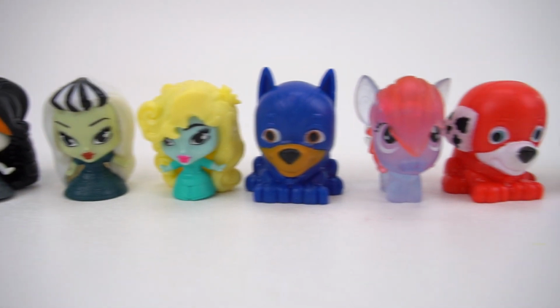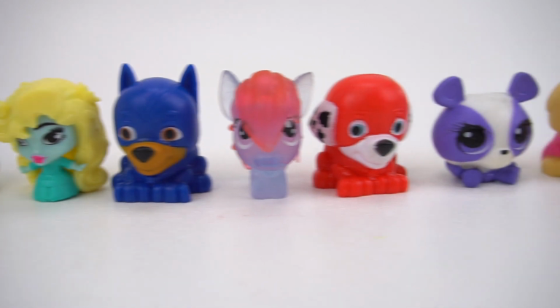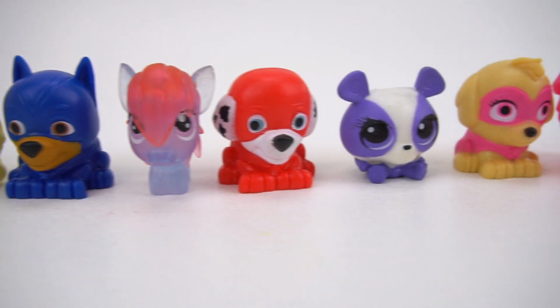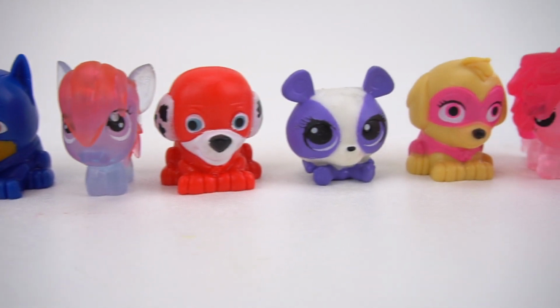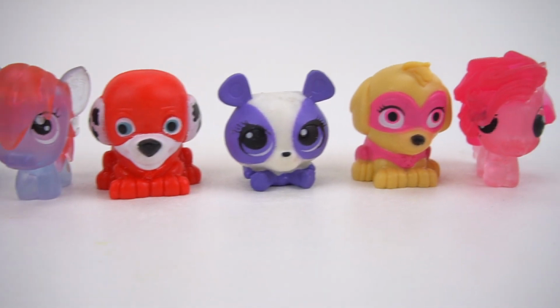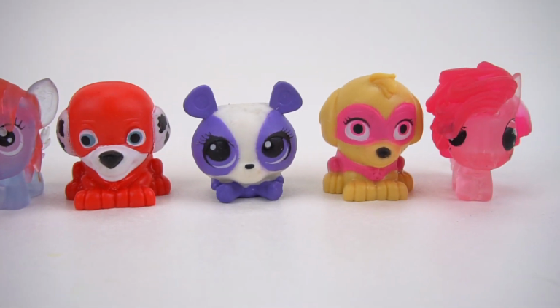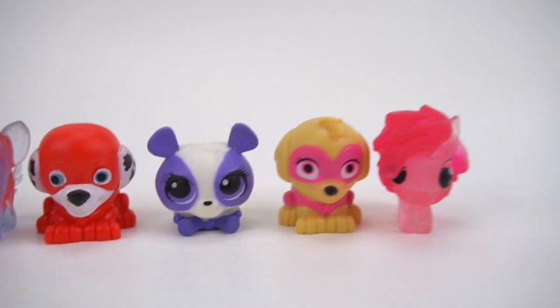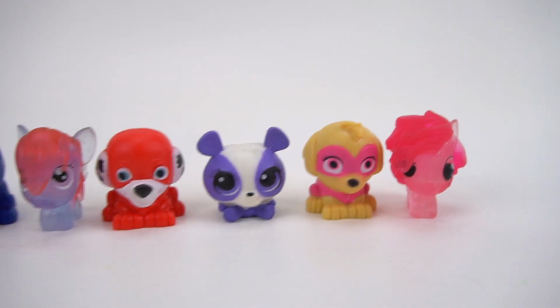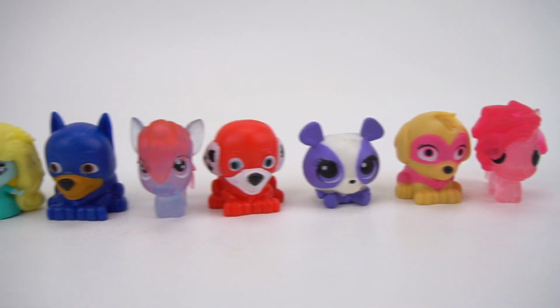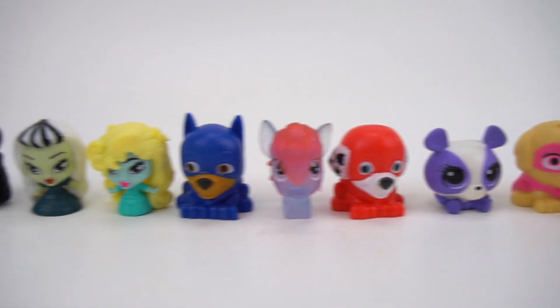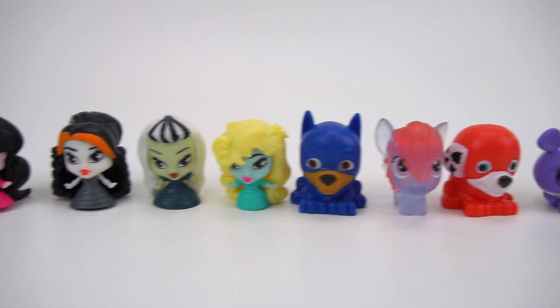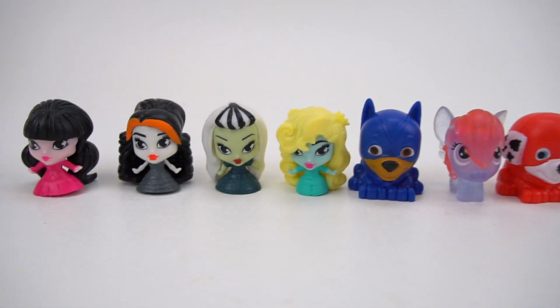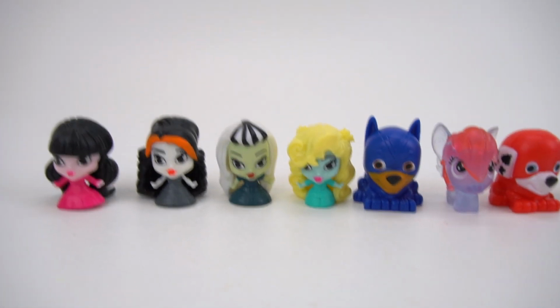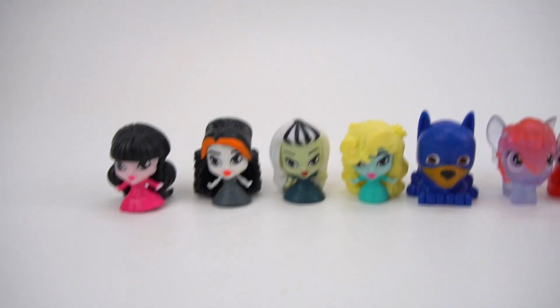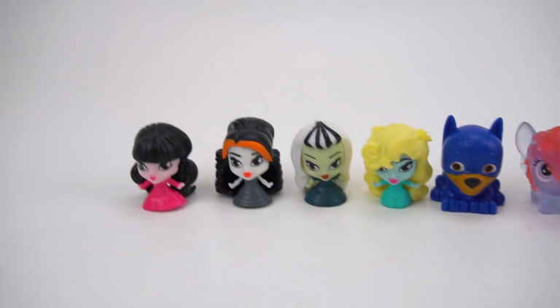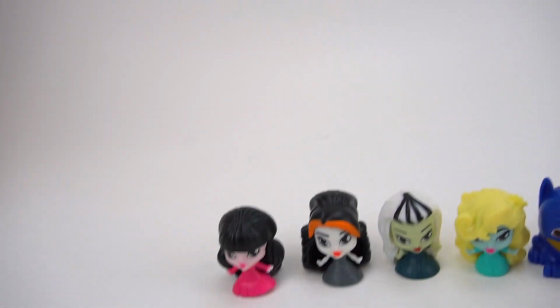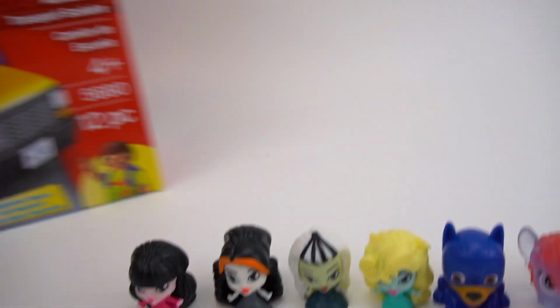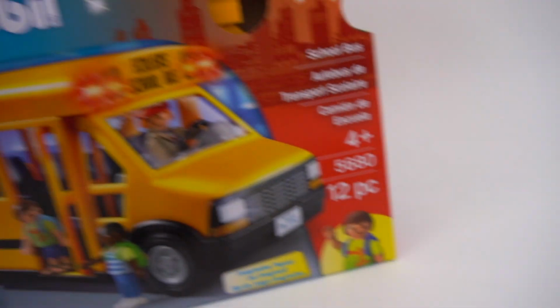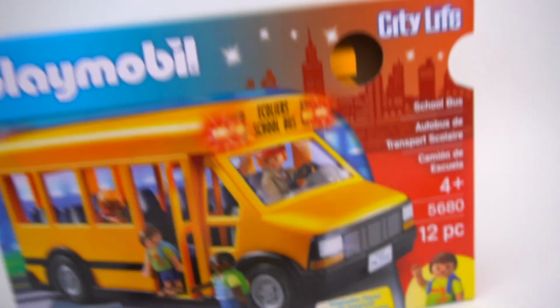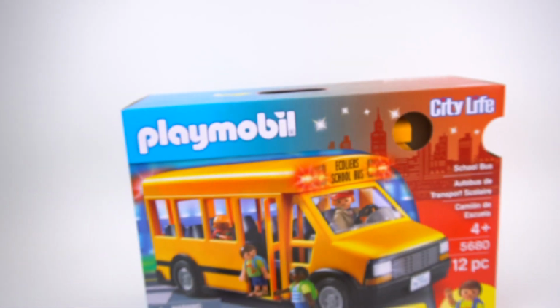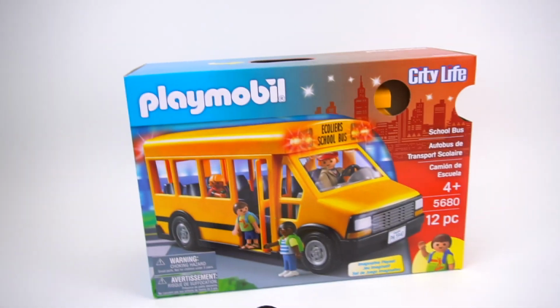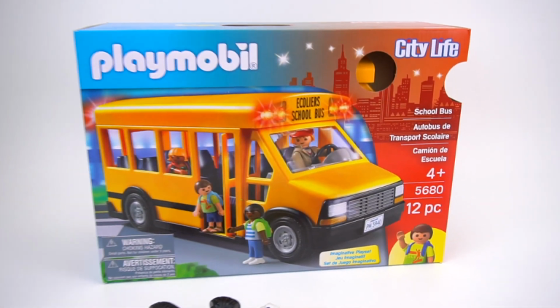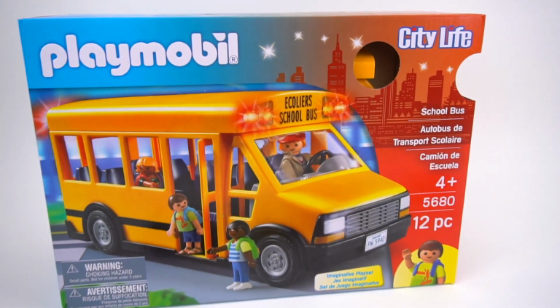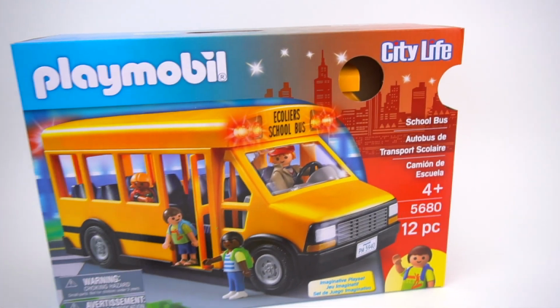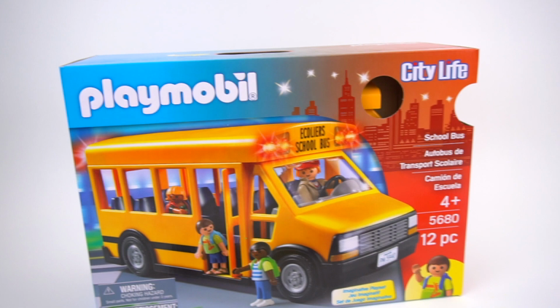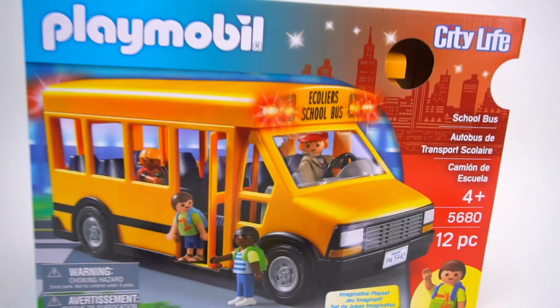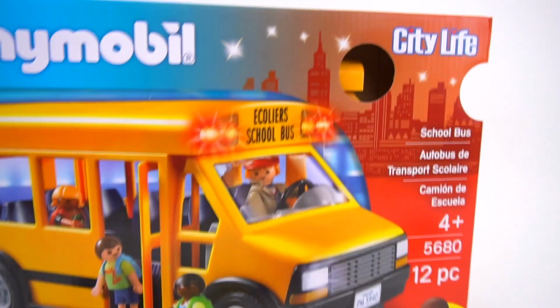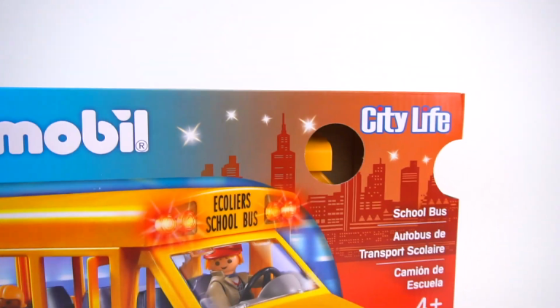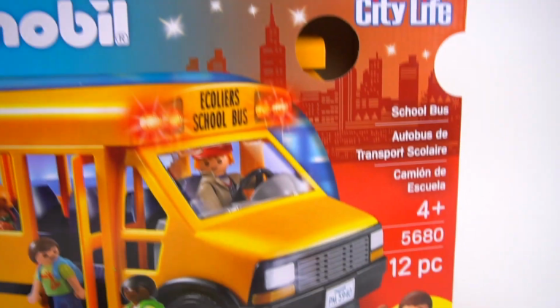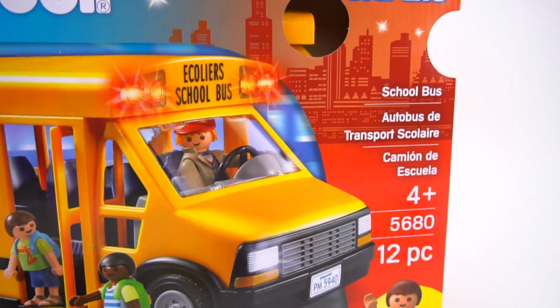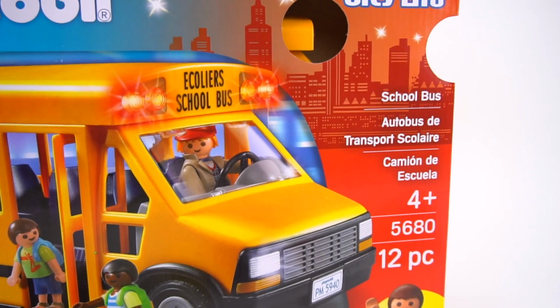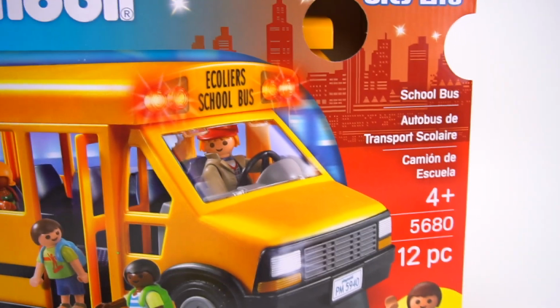They're waiting for their bus to come to pick them up! They're going to school! Oh, you mean this bus right here? Yeah, cool — from Playmobil. It's City Life, and it's a school bus.